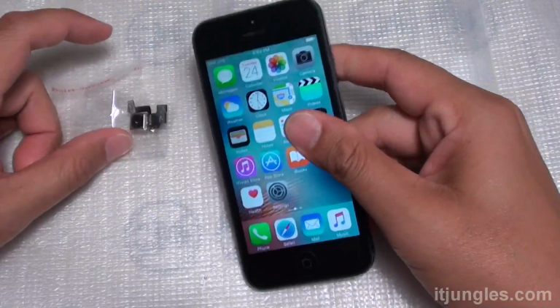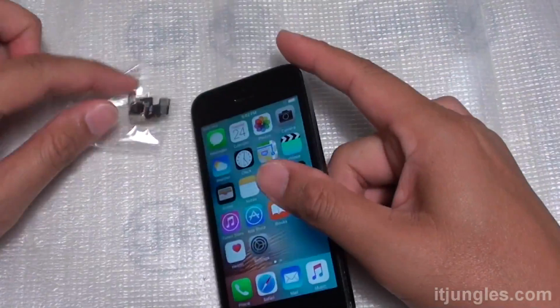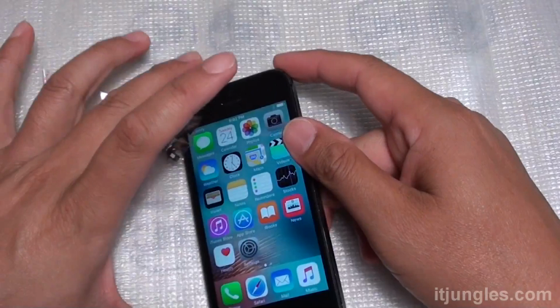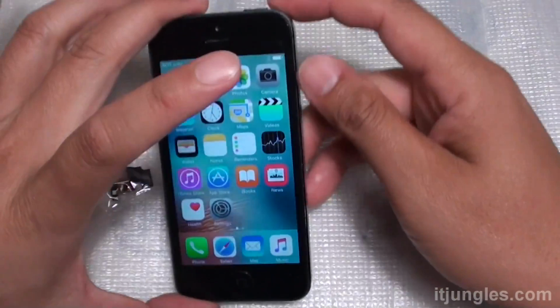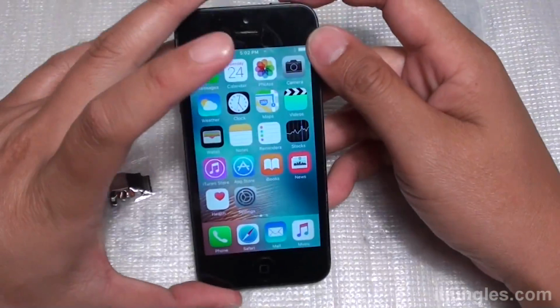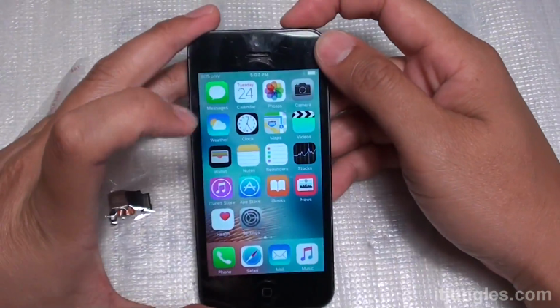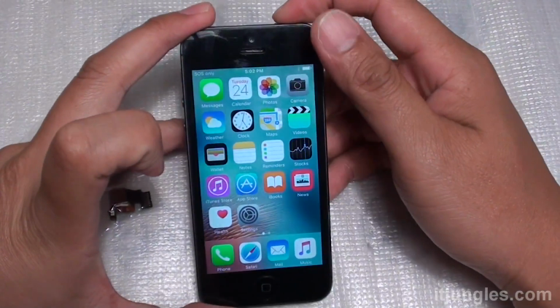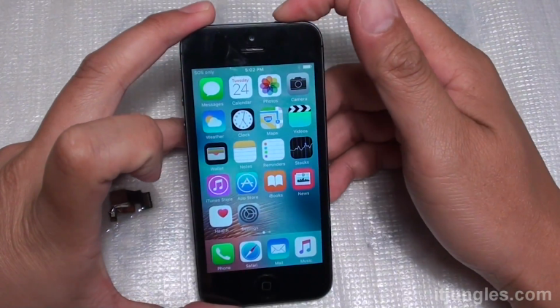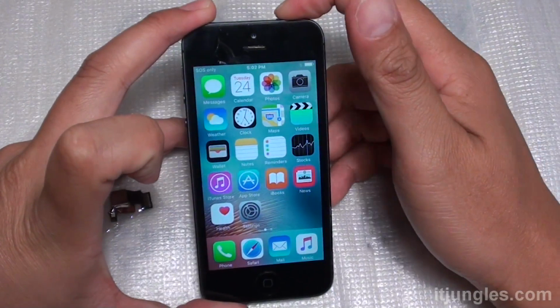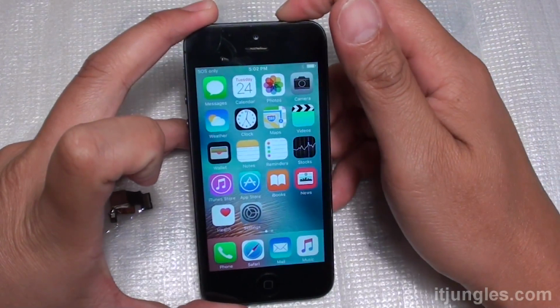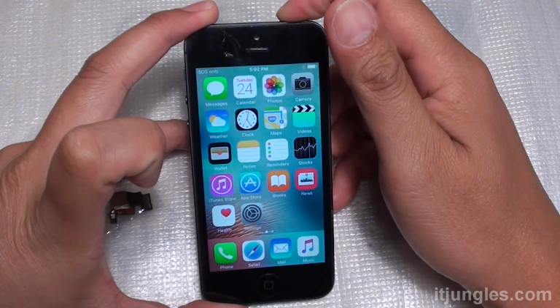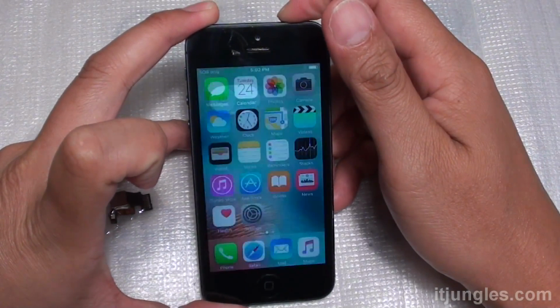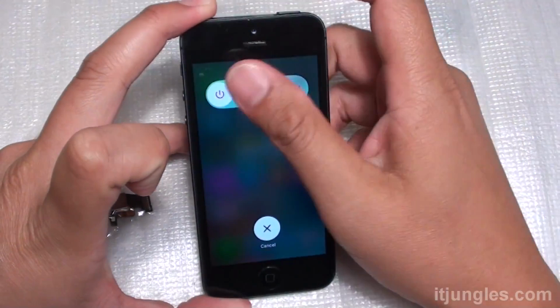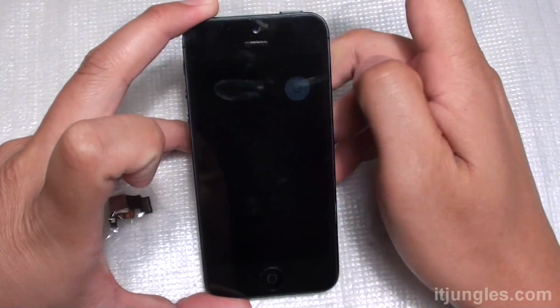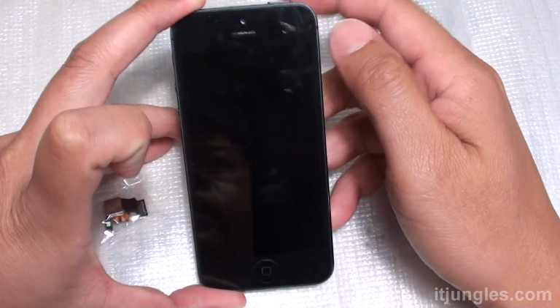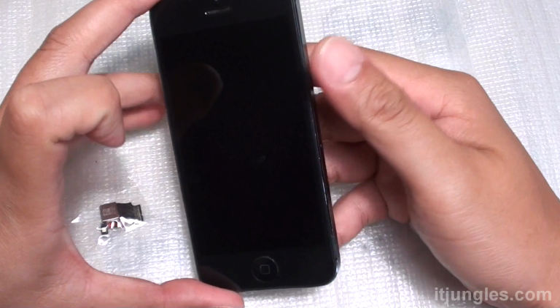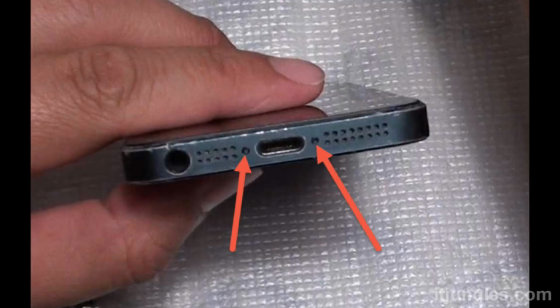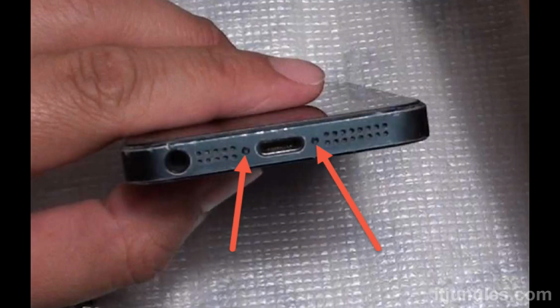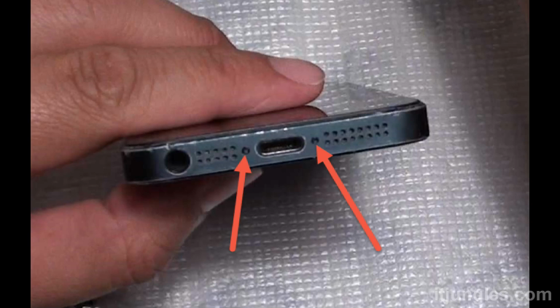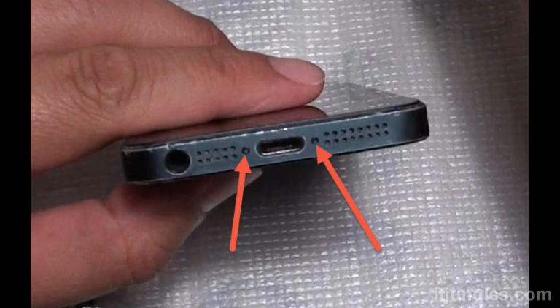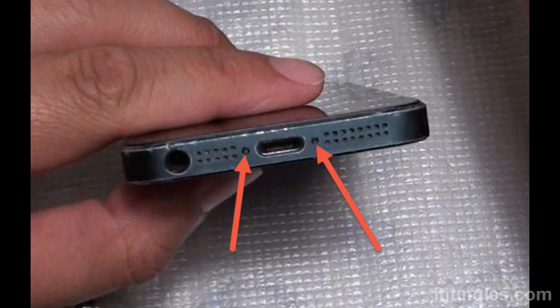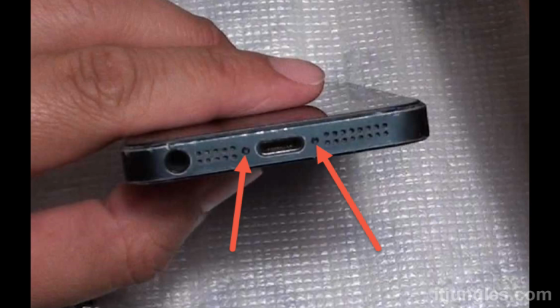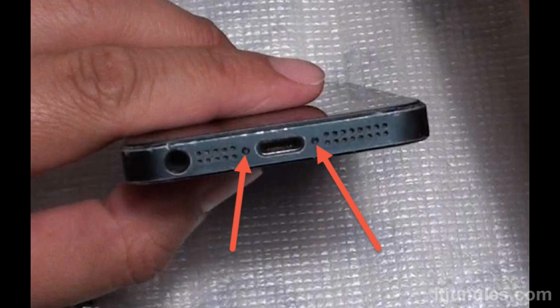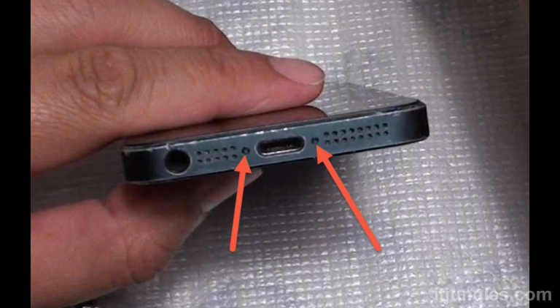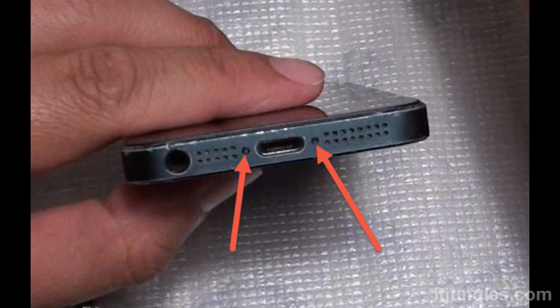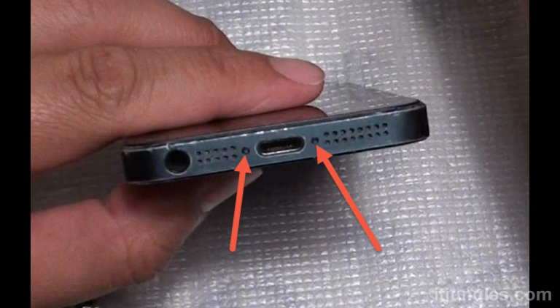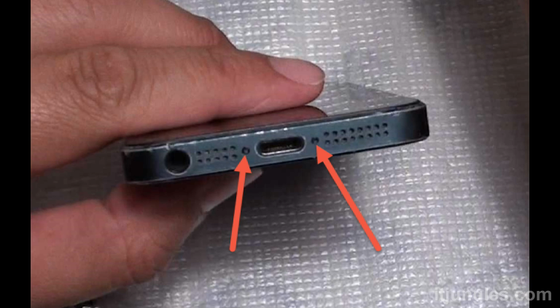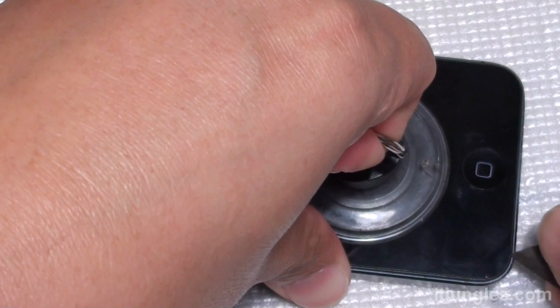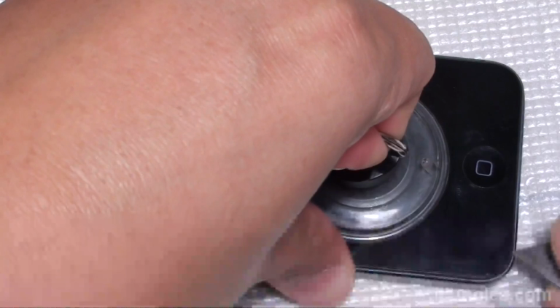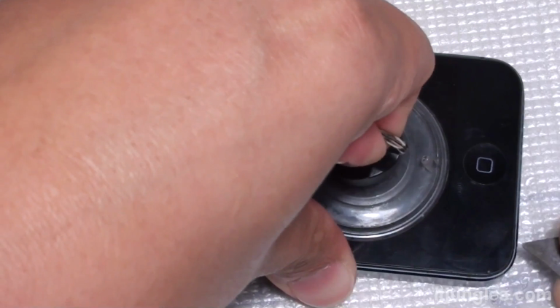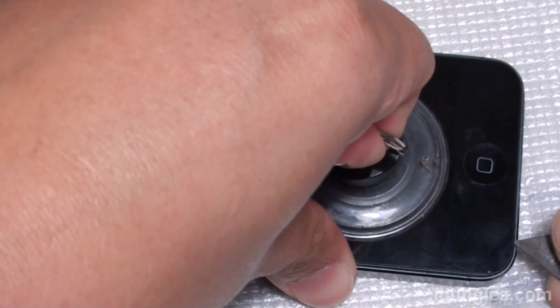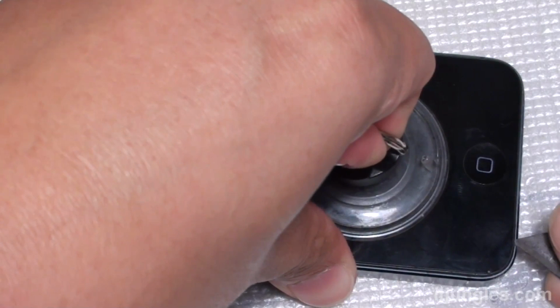You can order the replacement part online fairly cheaply. First, we're going to turn off the phone. Down at the bottom, take out the two screws — the two pentalobe screws next to the charging port.